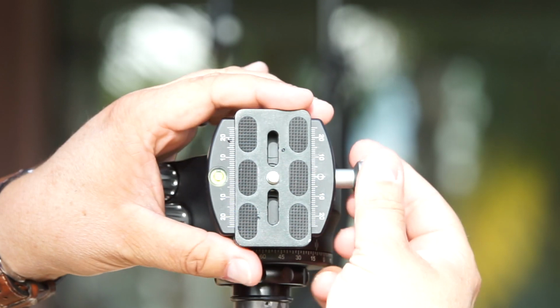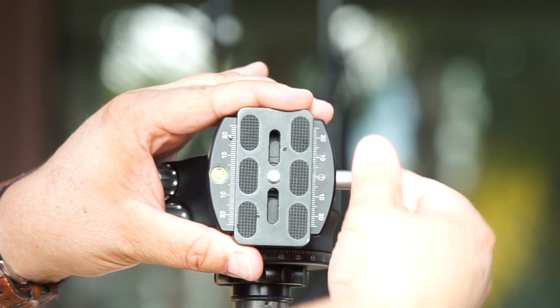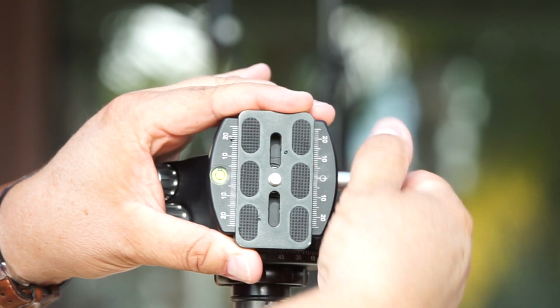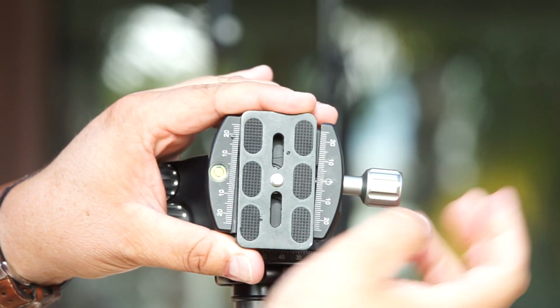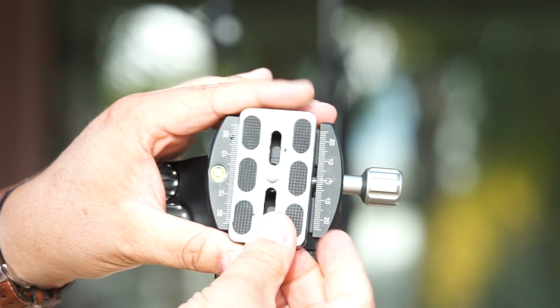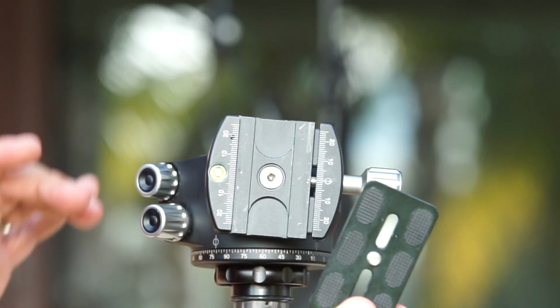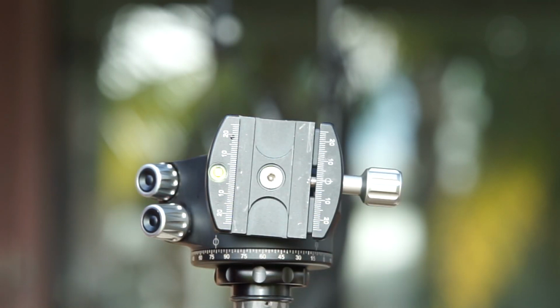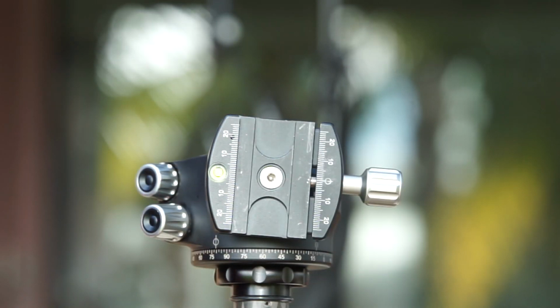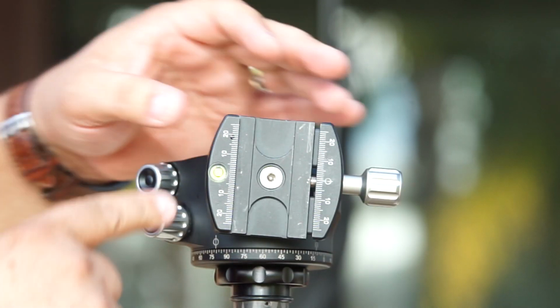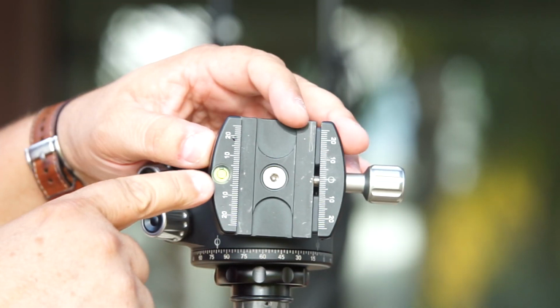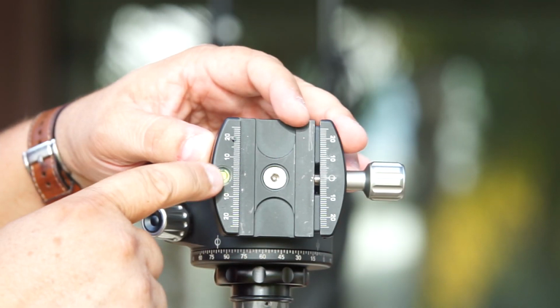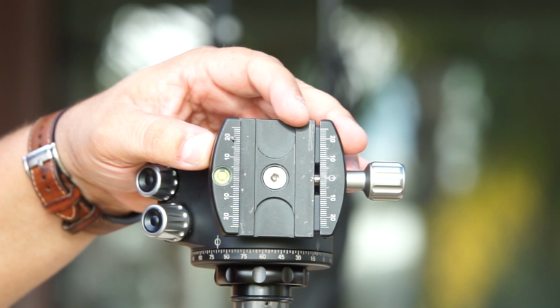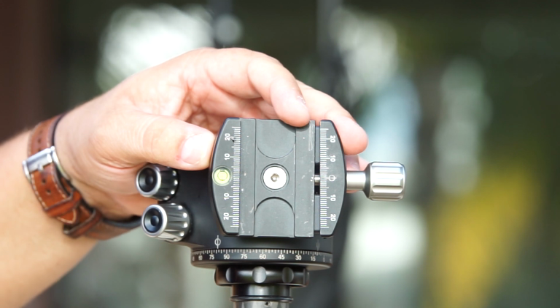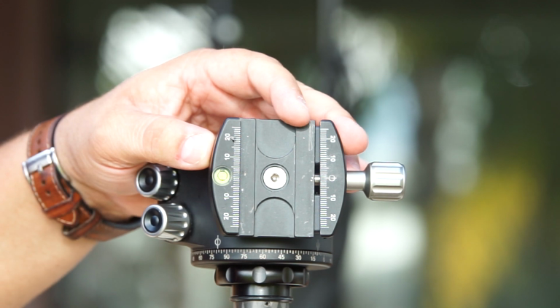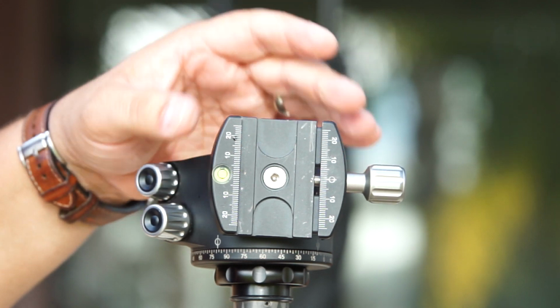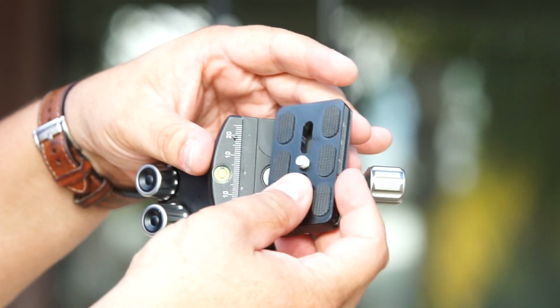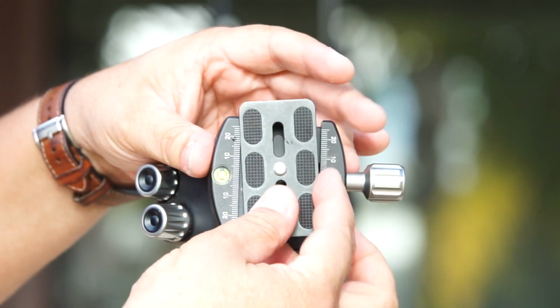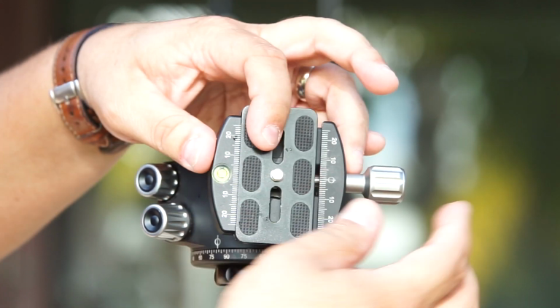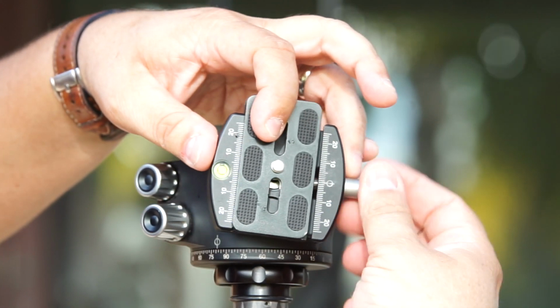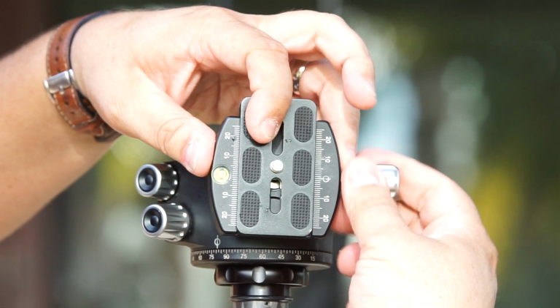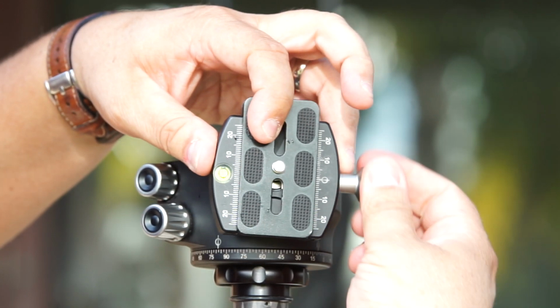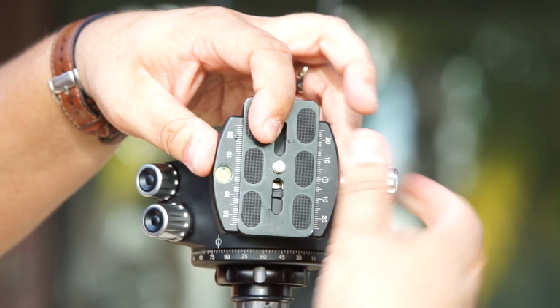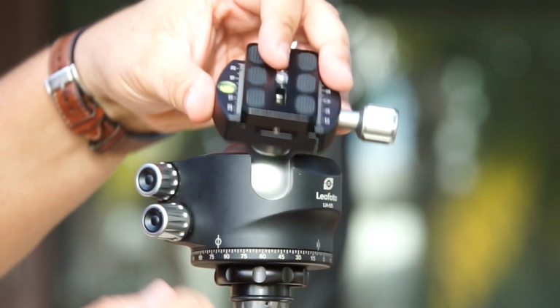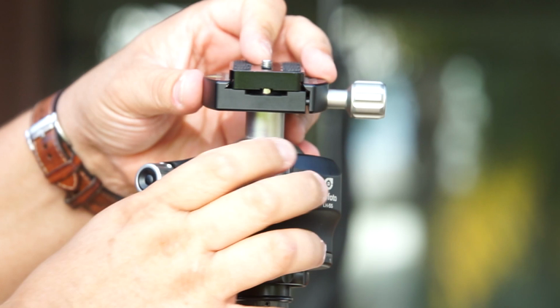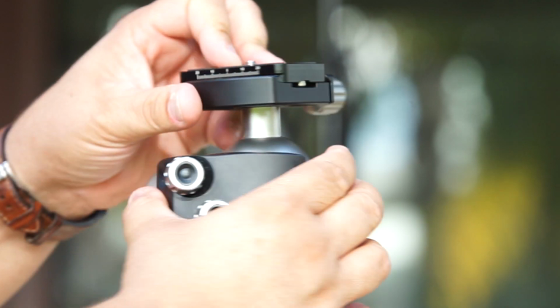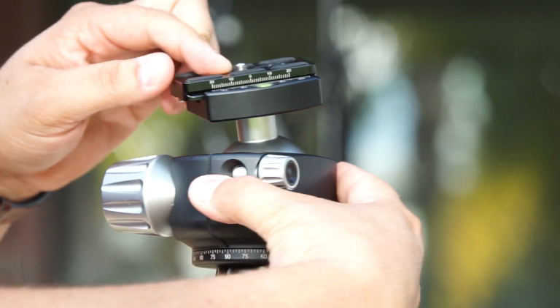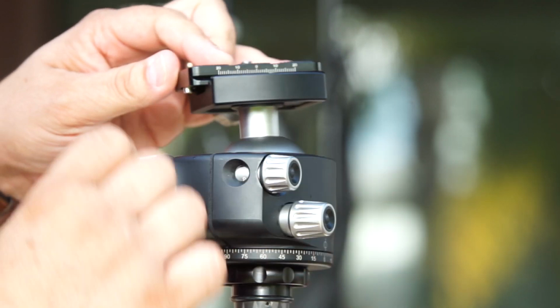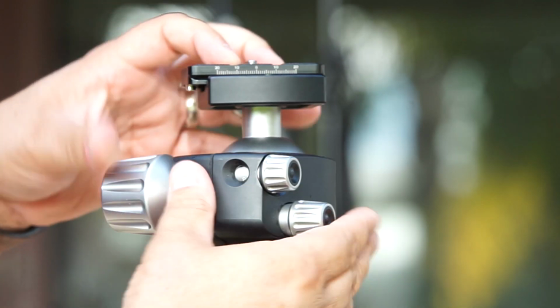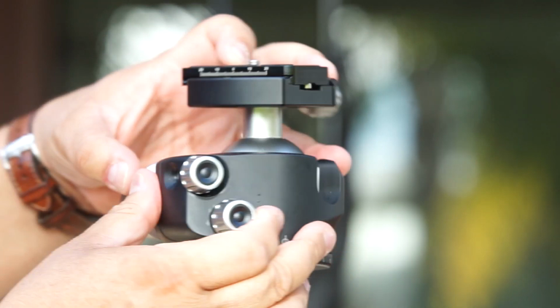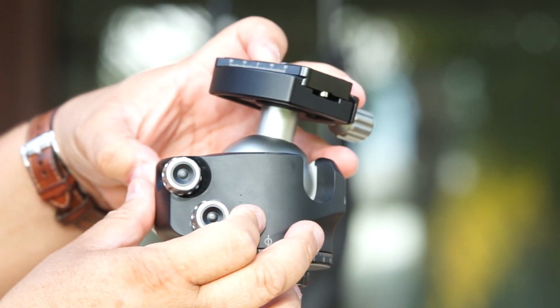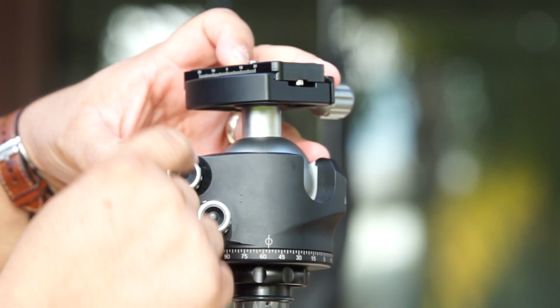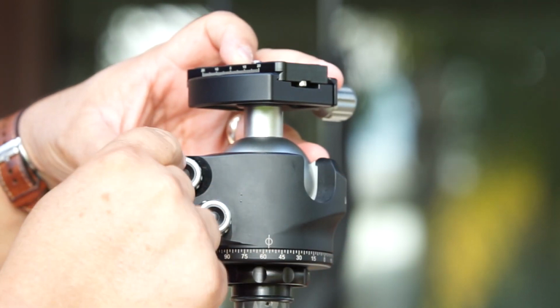At that shooting, the ballhead was really helpful. Because I was shooting in different places with the tripod in different locations, I was able to position my camera in the right position and level with the horizon.